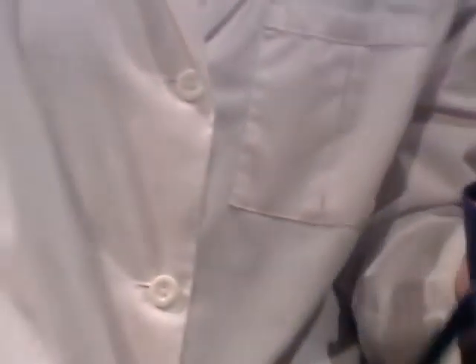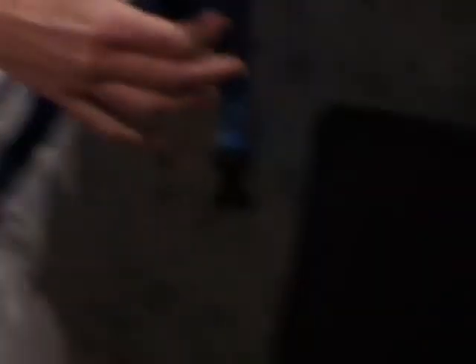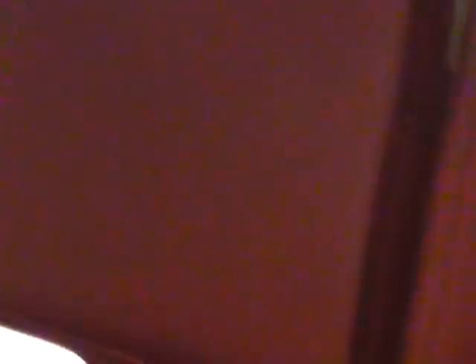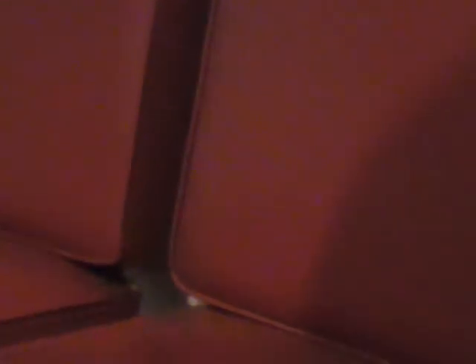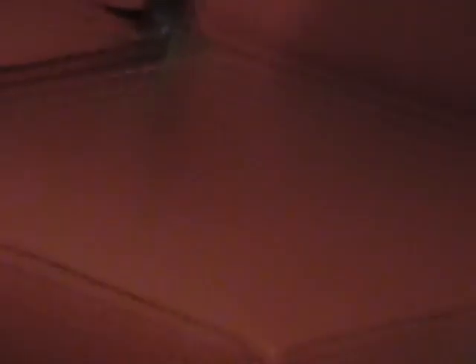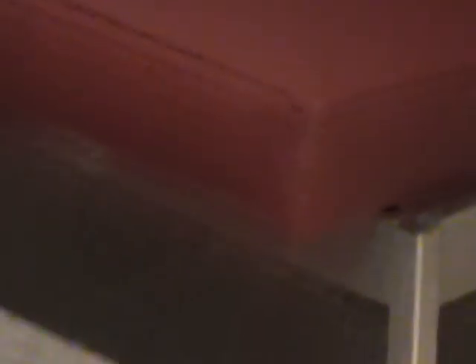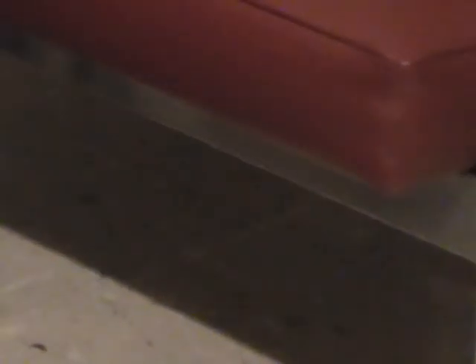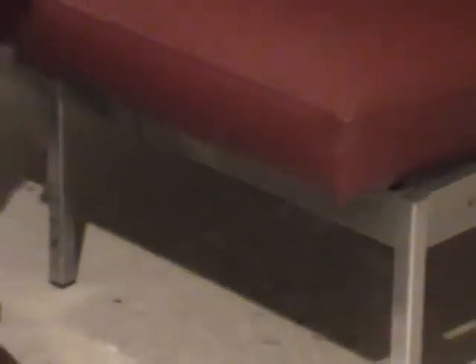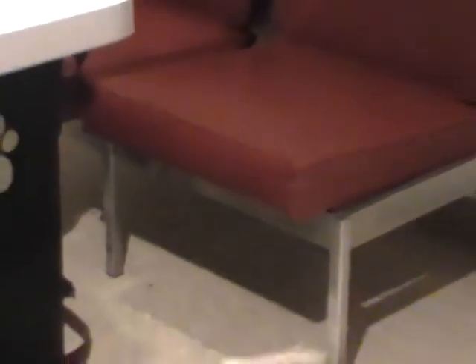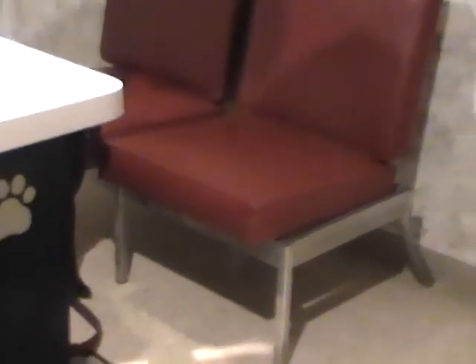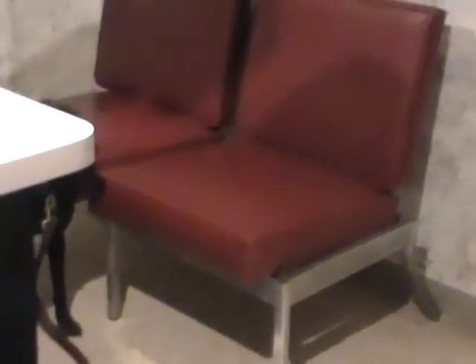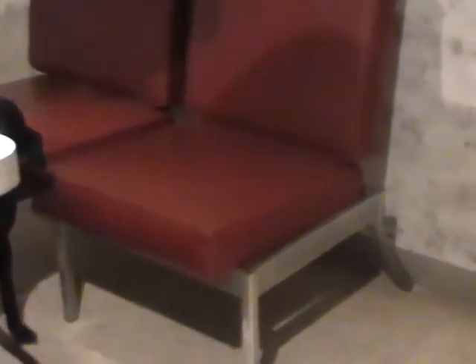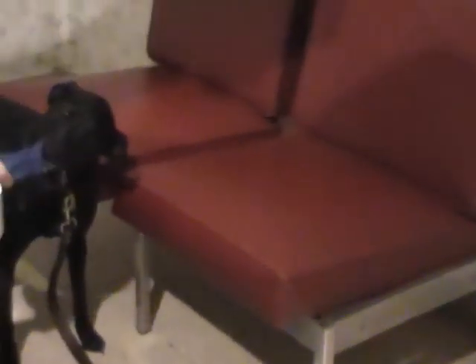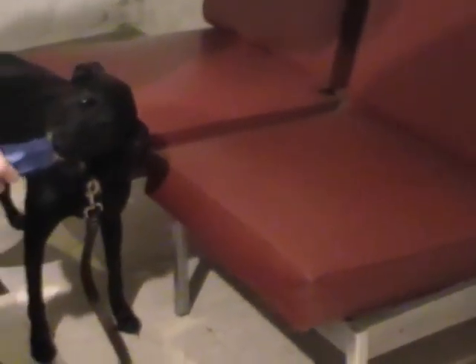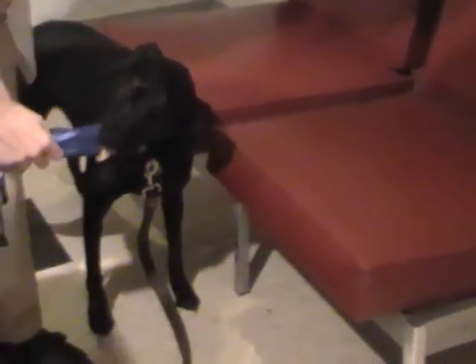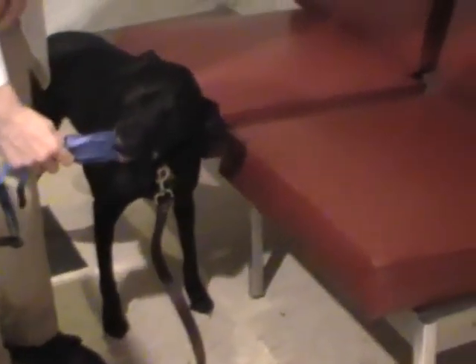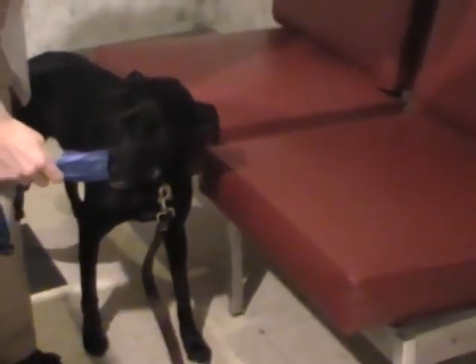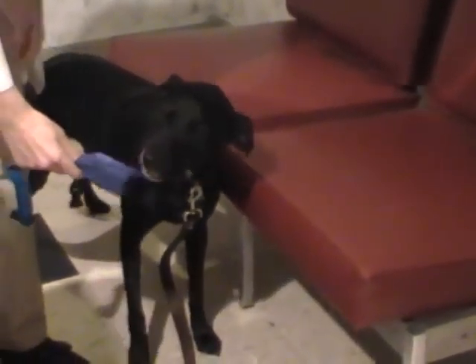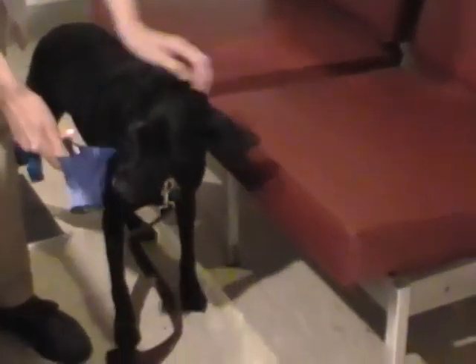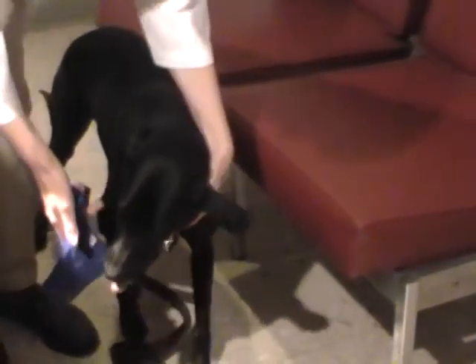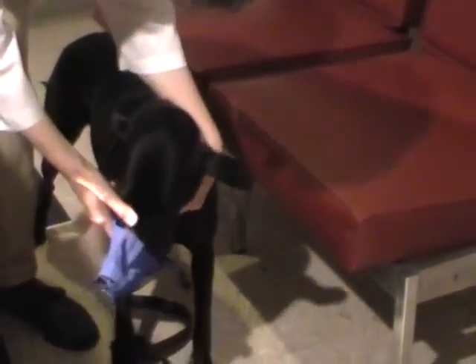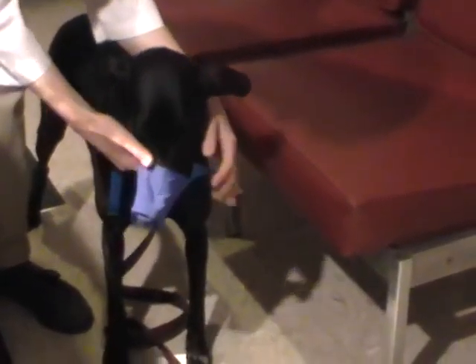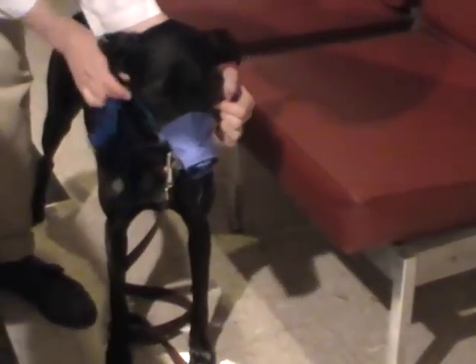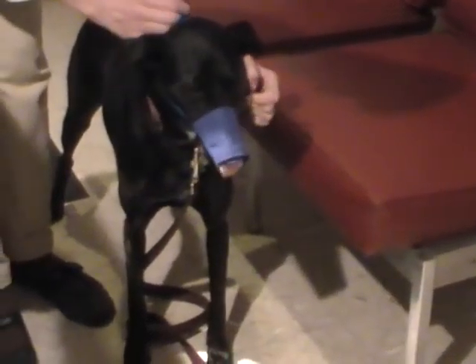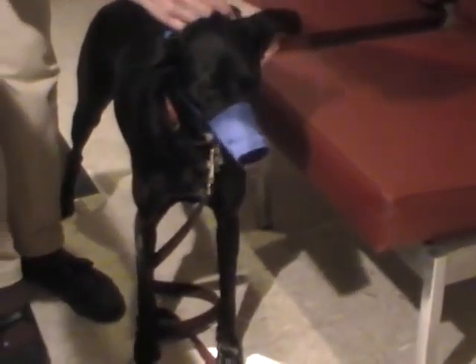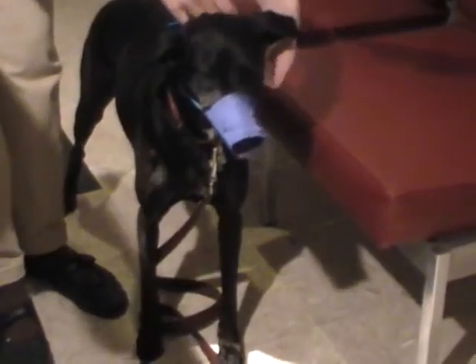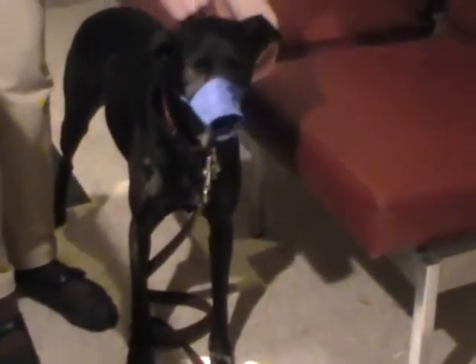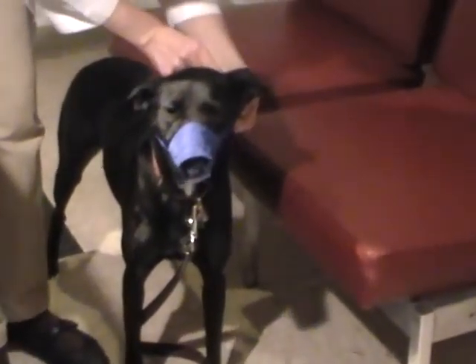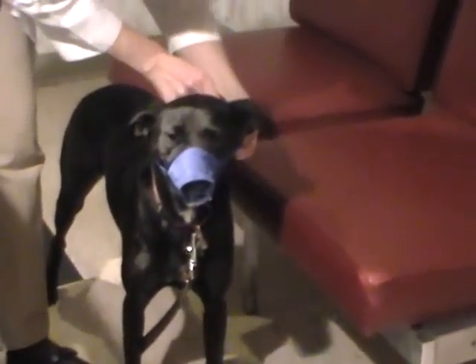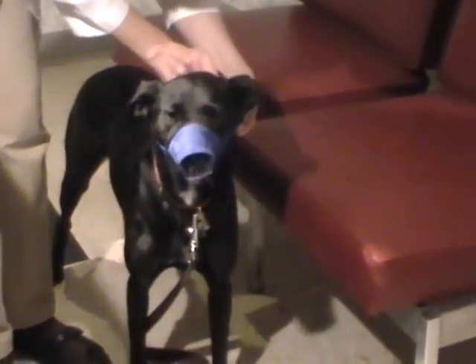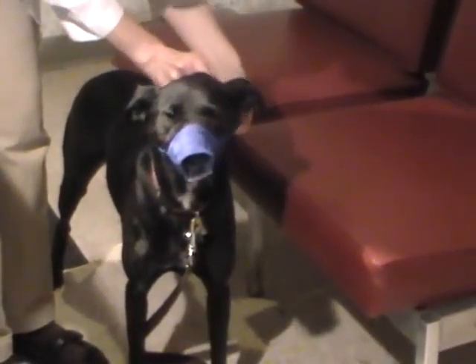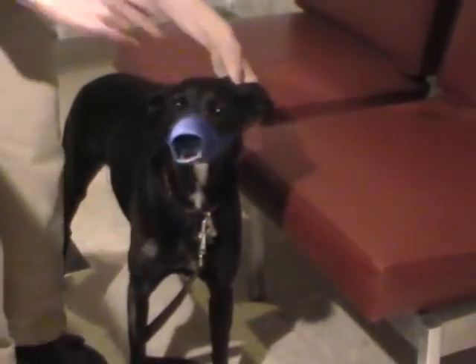I'll take a dog like Bella and show her the muzzle so she can lick it and sees that there's food in it — something really yummy. Then I'm going to come up around behind the head and clip it. You can see she's licking the peanut butter out.